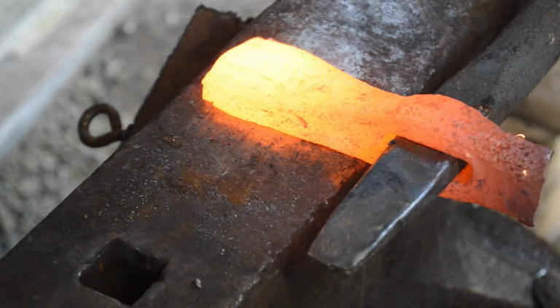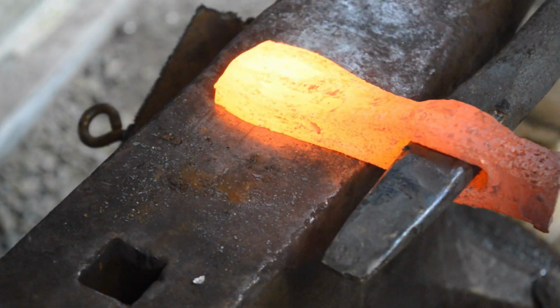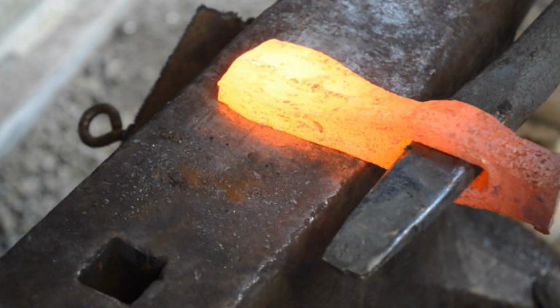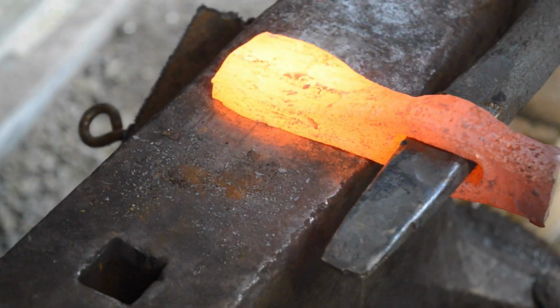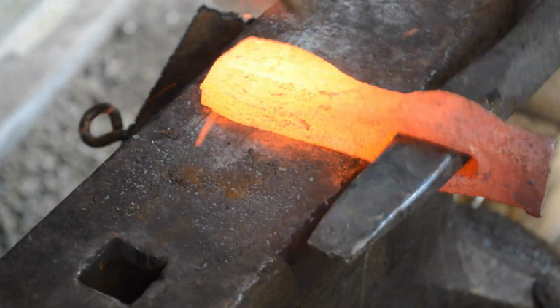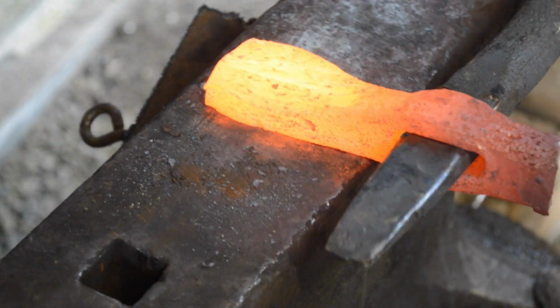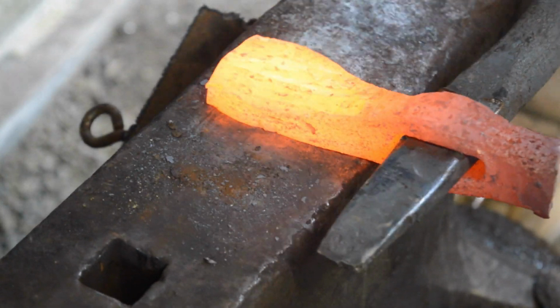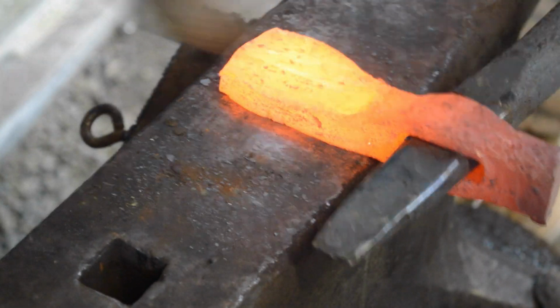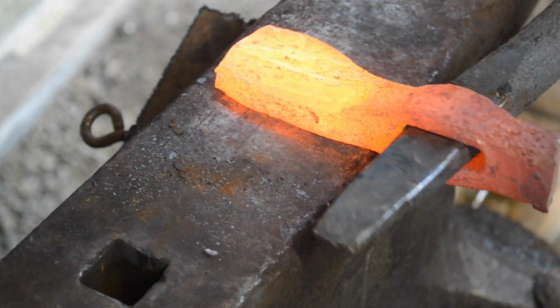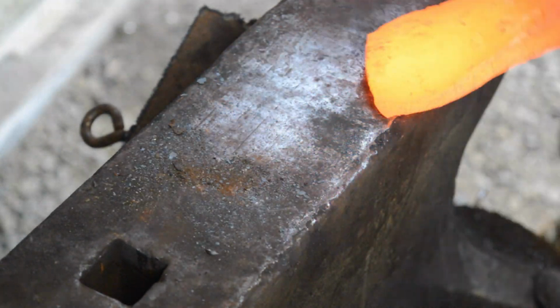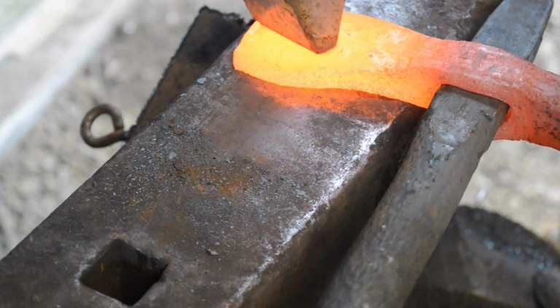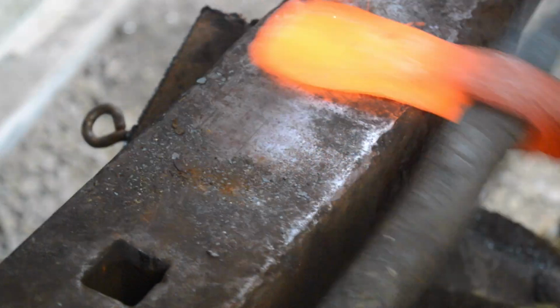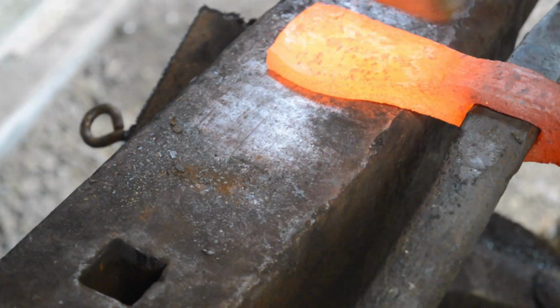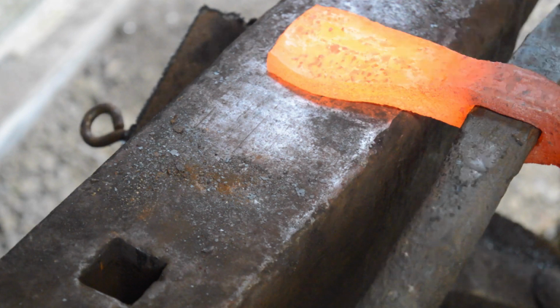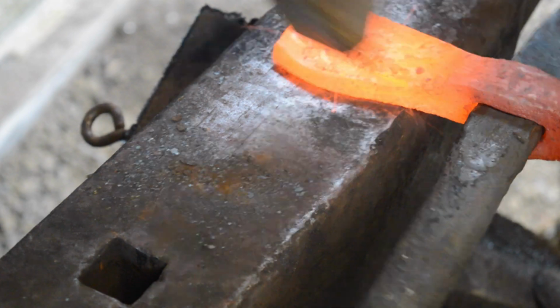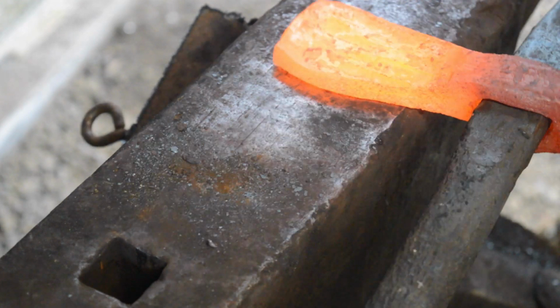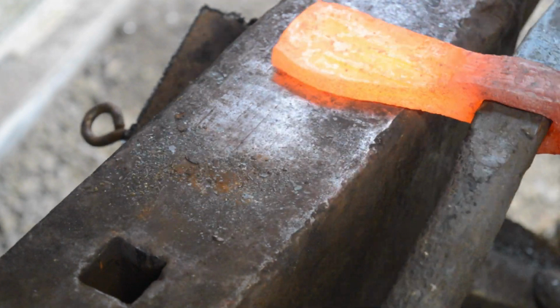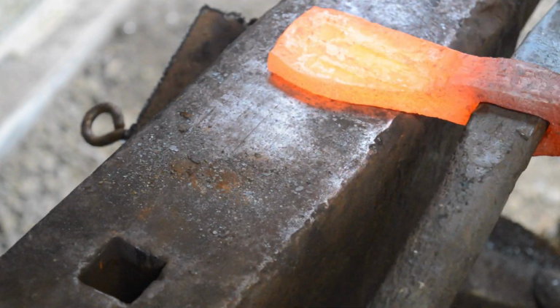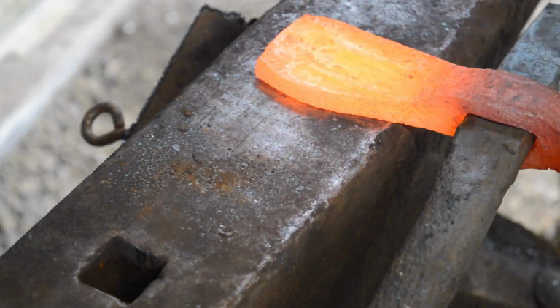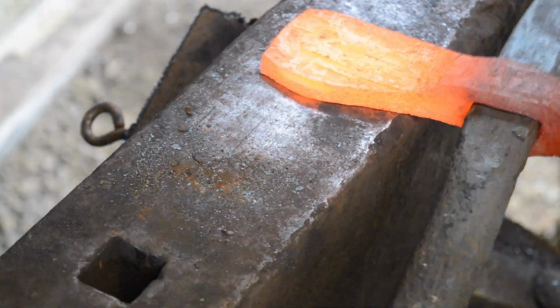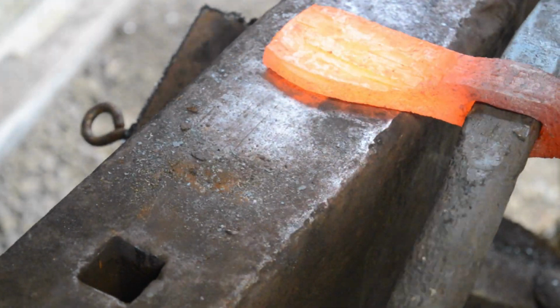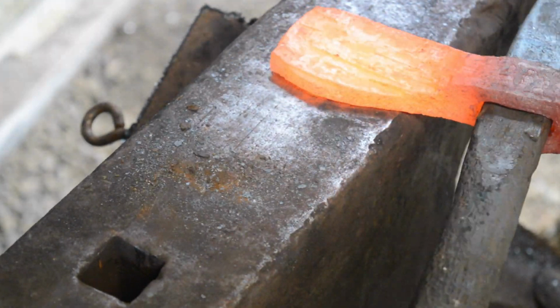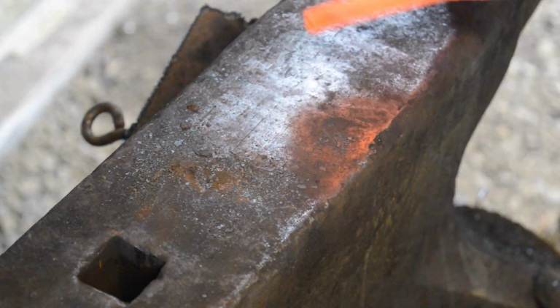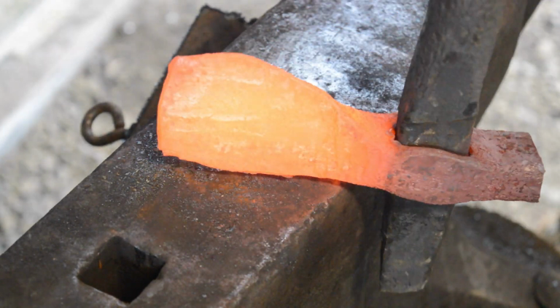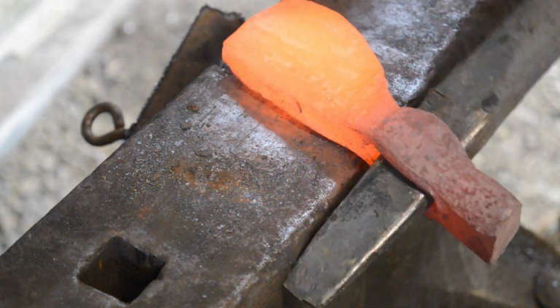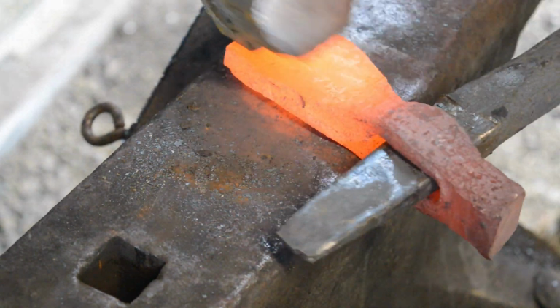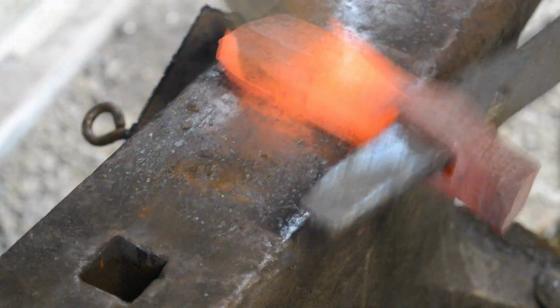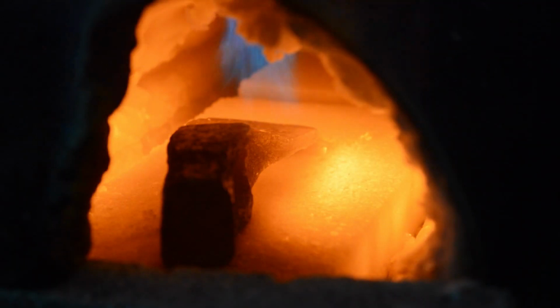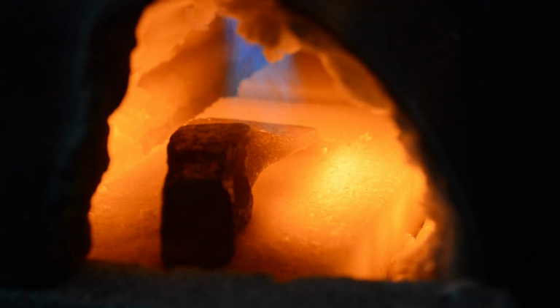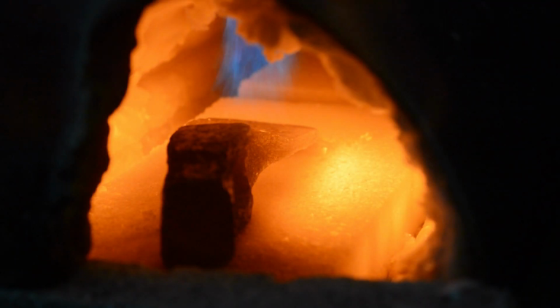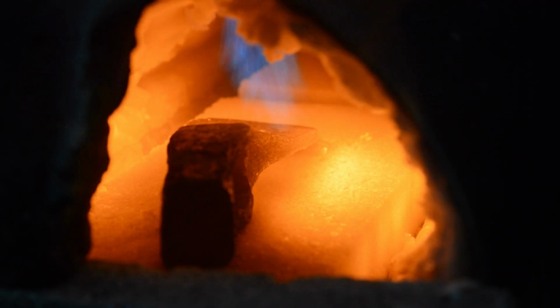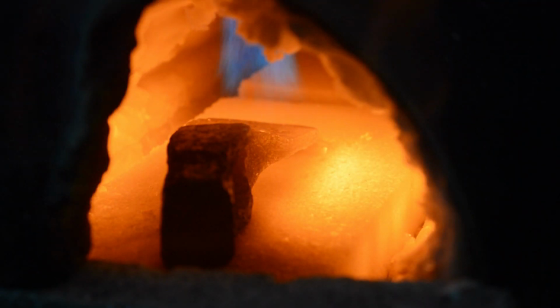I don't have the proper tongs for forging a tomahawk, so I'm just going to put the drift into the eye and then use a cross-peen to draw out the face of this tomahawk.